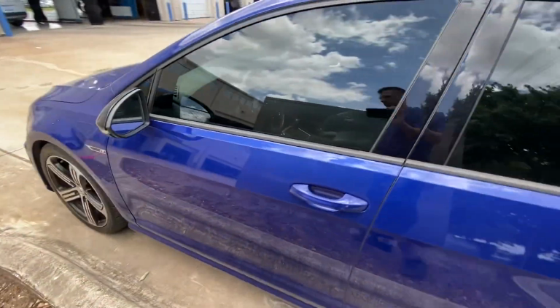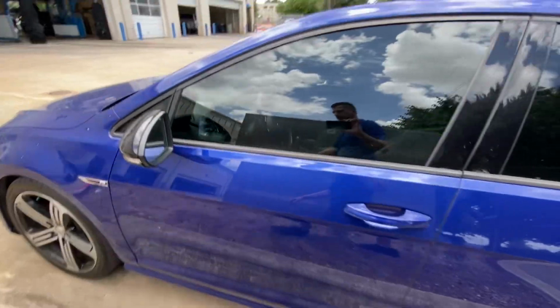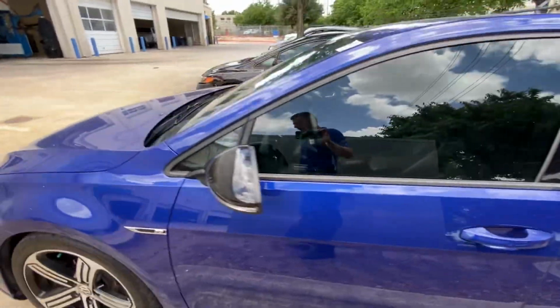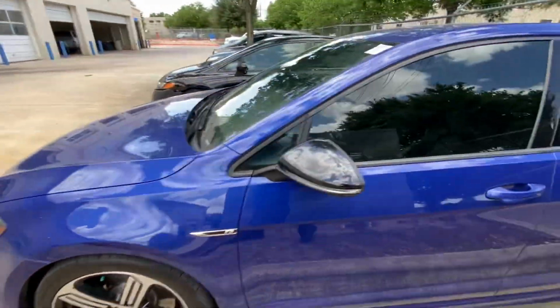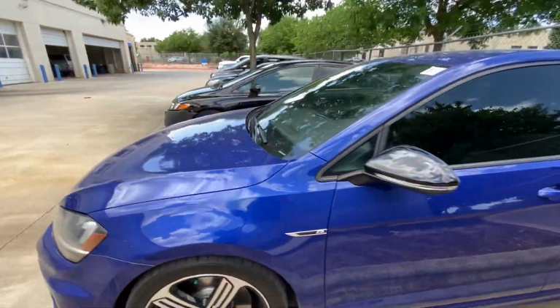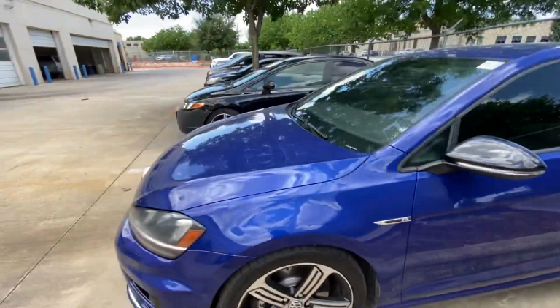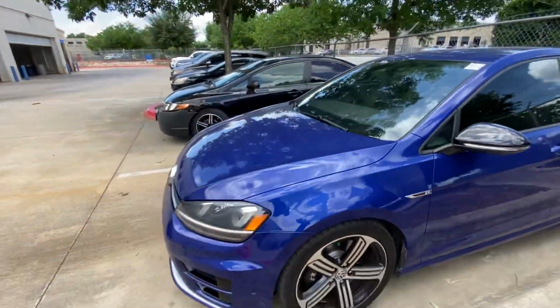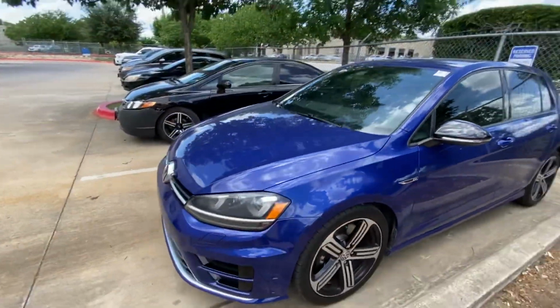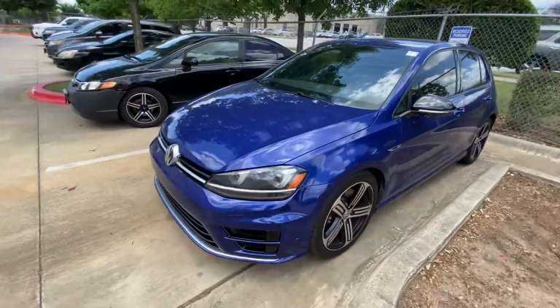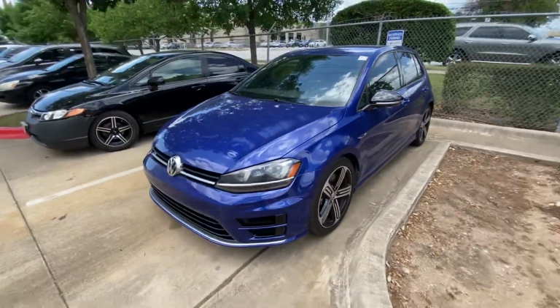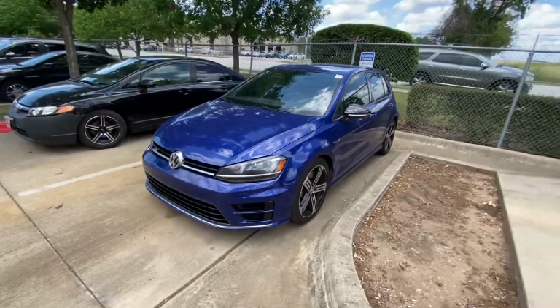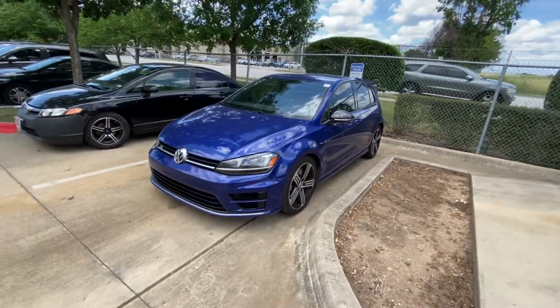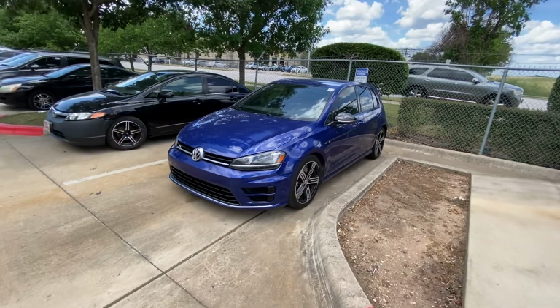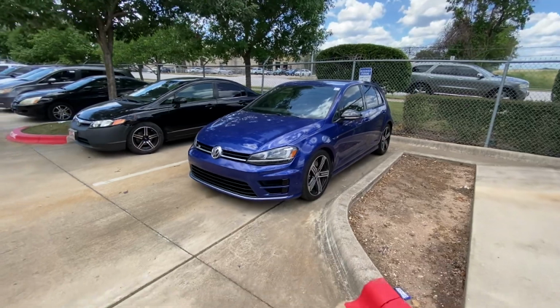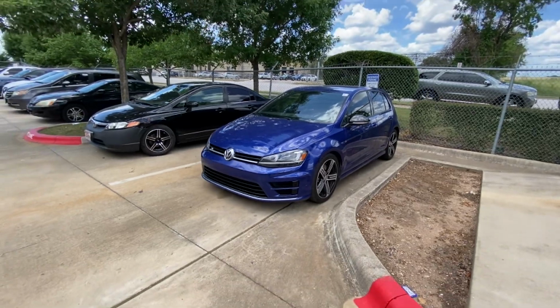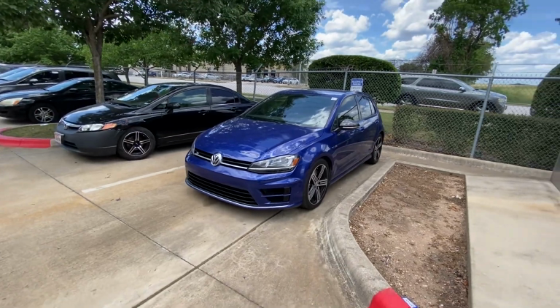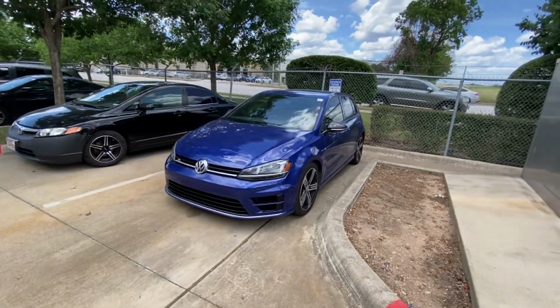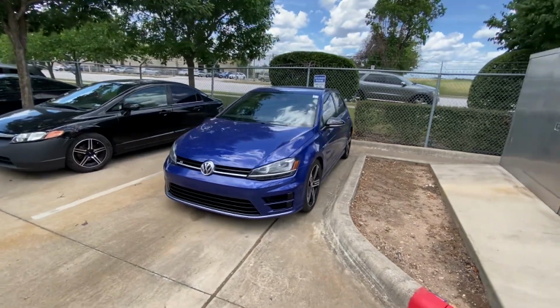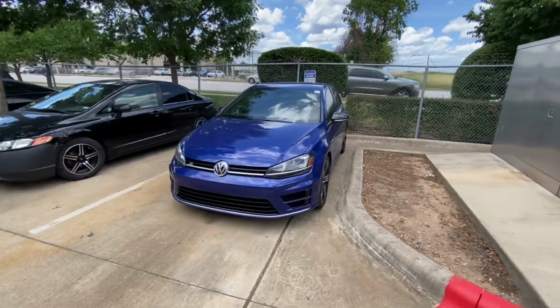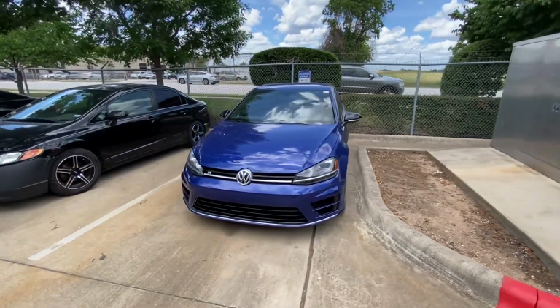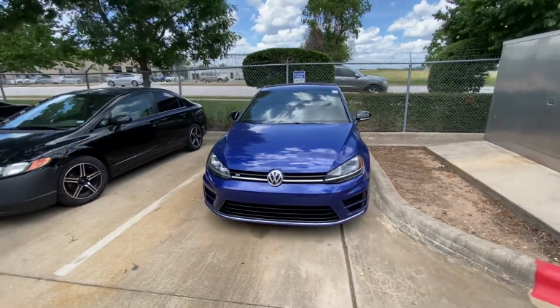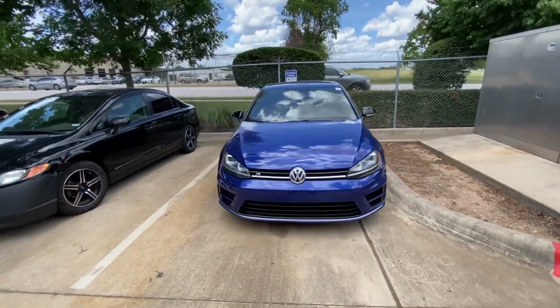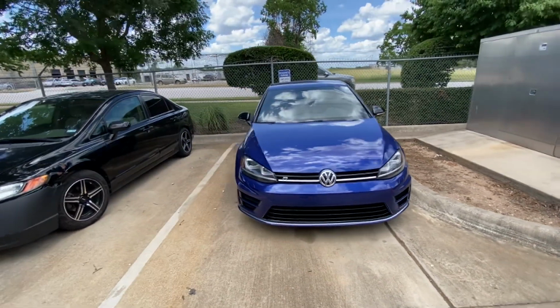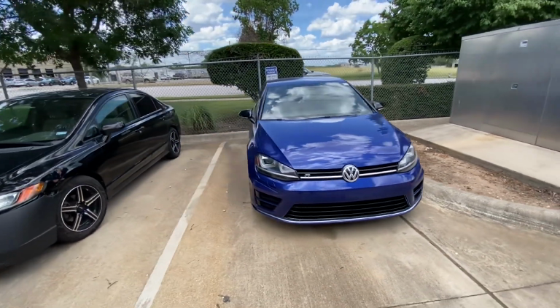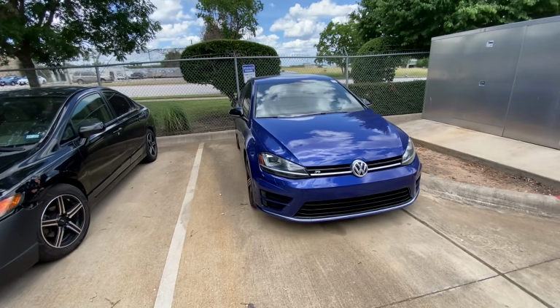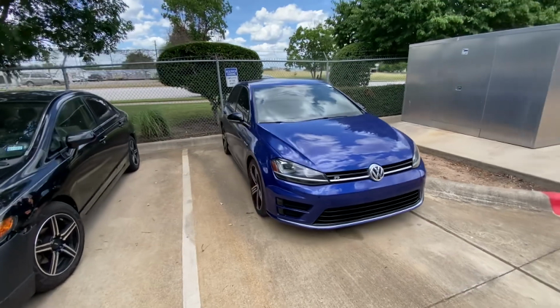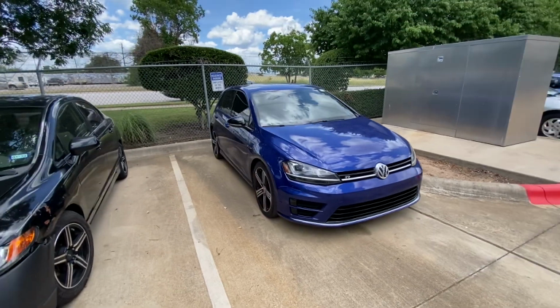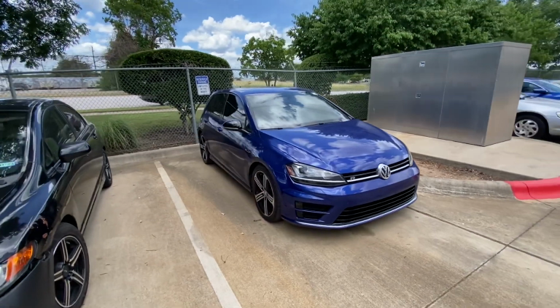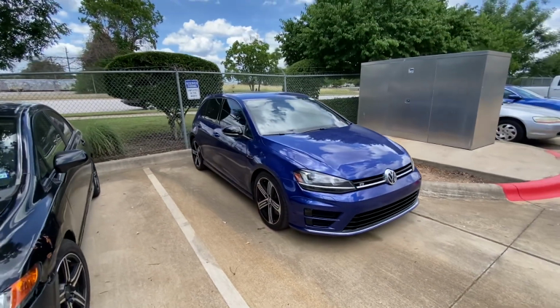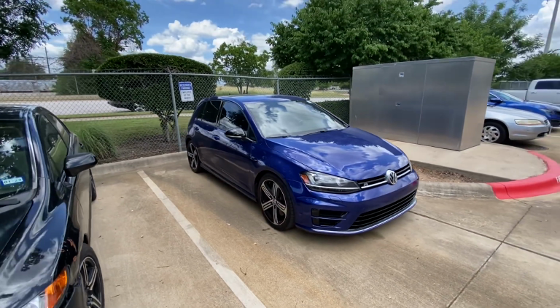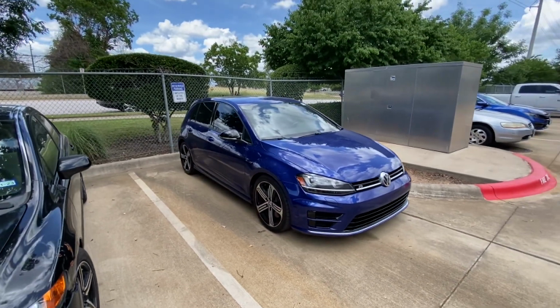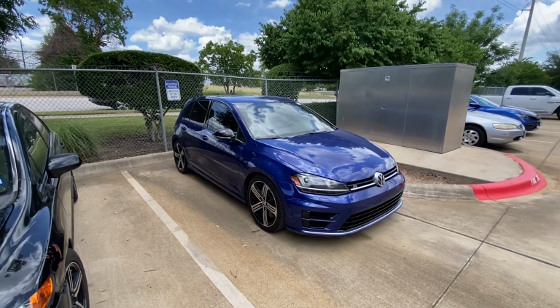Please let me know if you have any additional questions for me, or if you'd like to schedule a test drive — we'll be more than happy to help. Once again, this is Jake from Howdy Honda. Thank you and have a great day, bye bye.